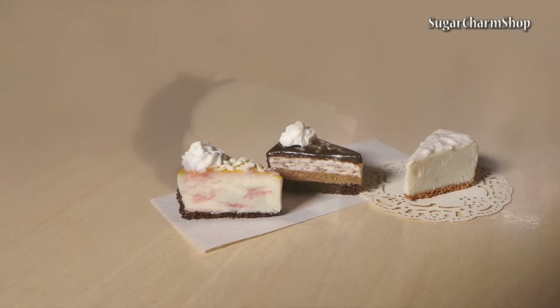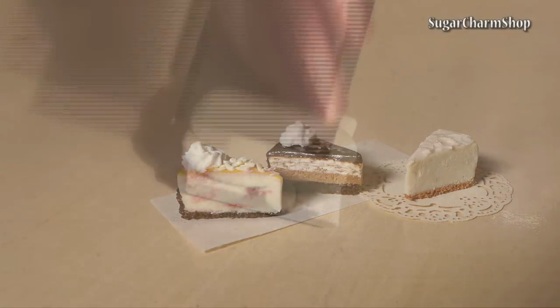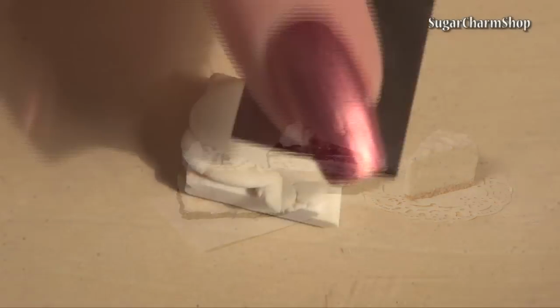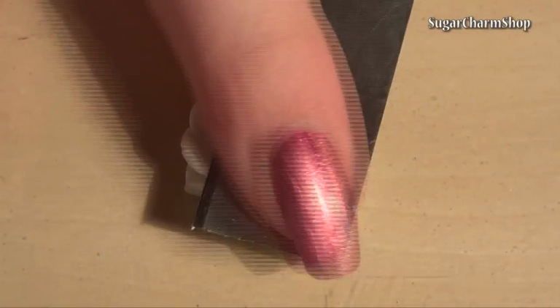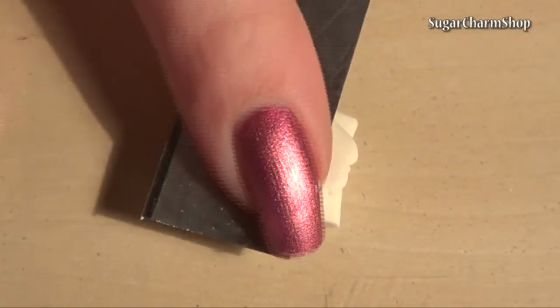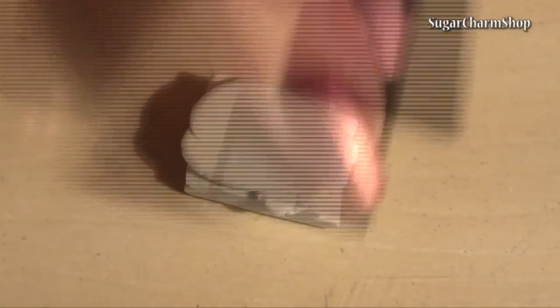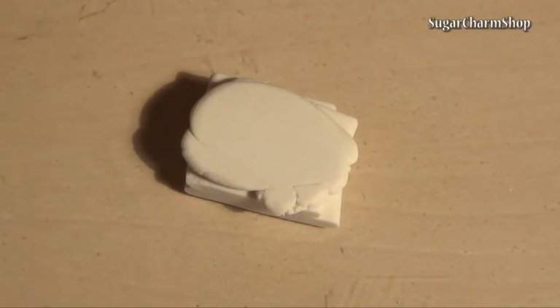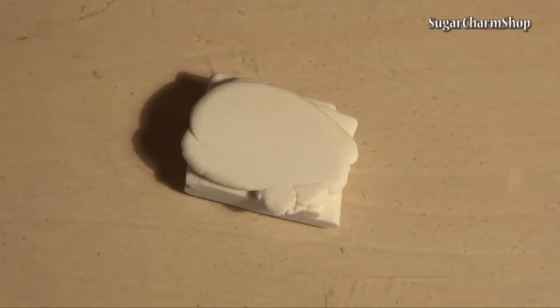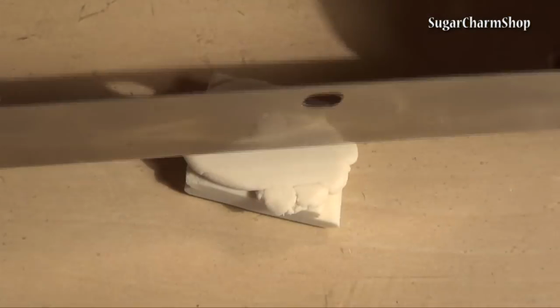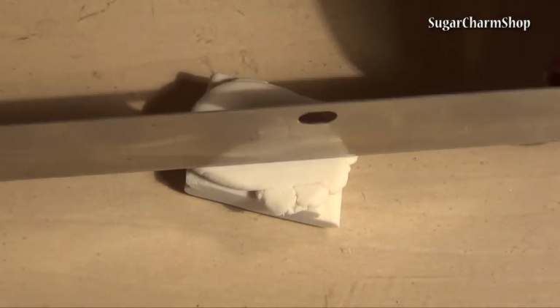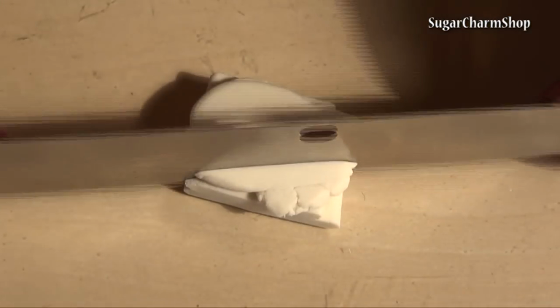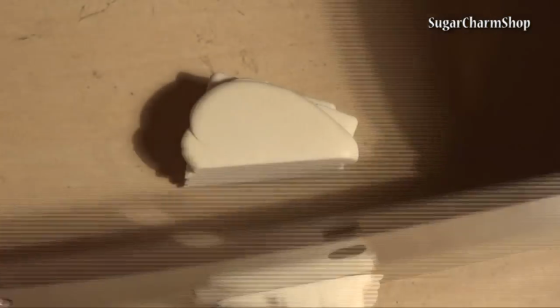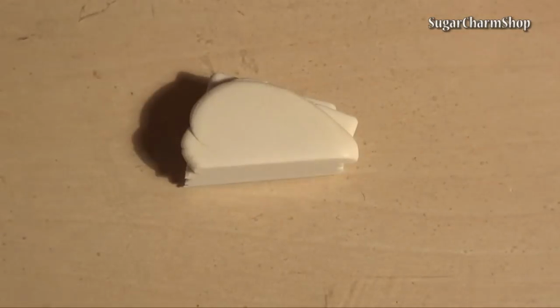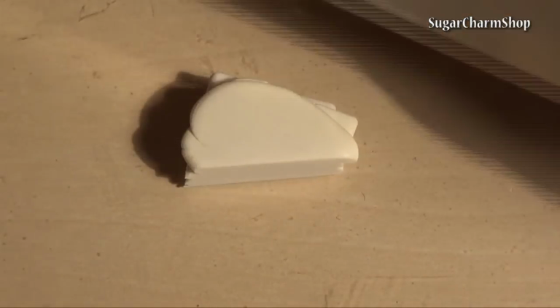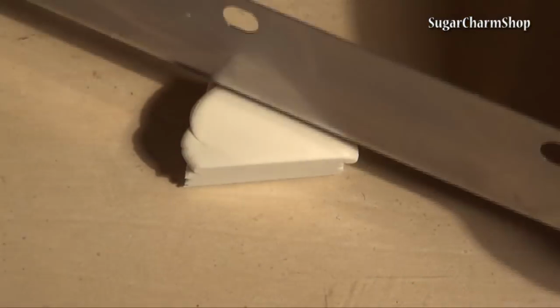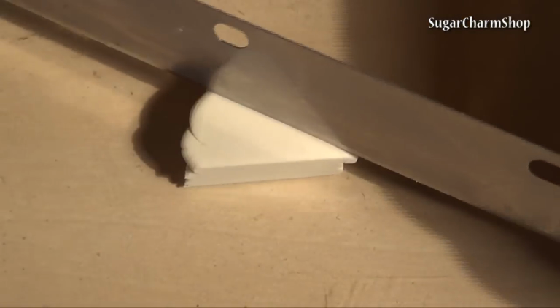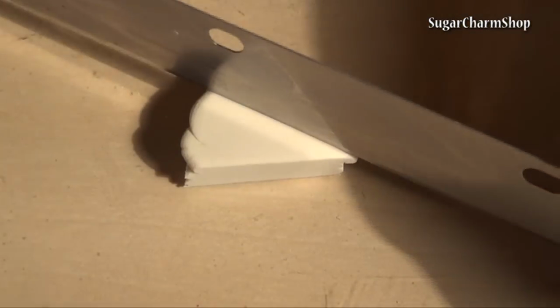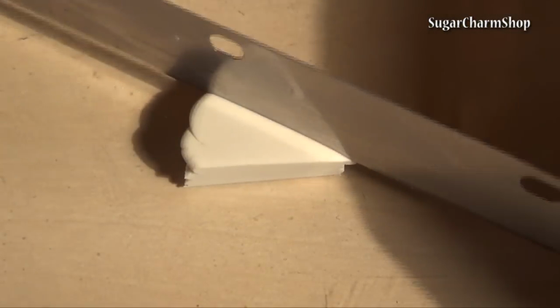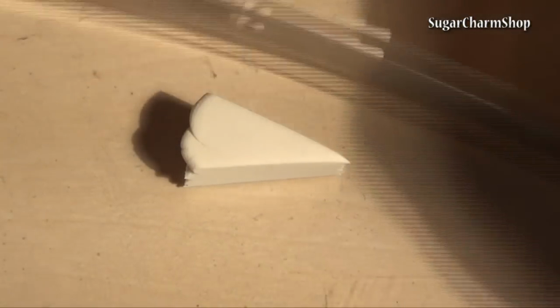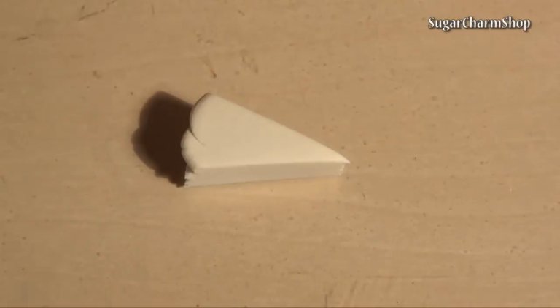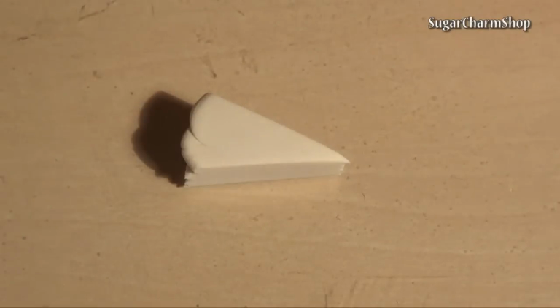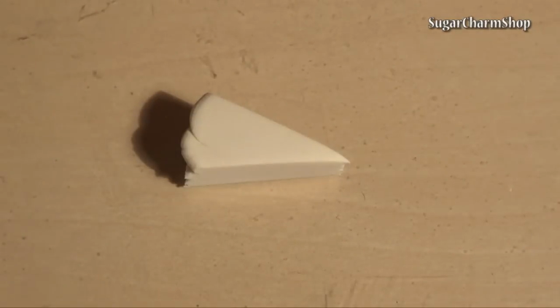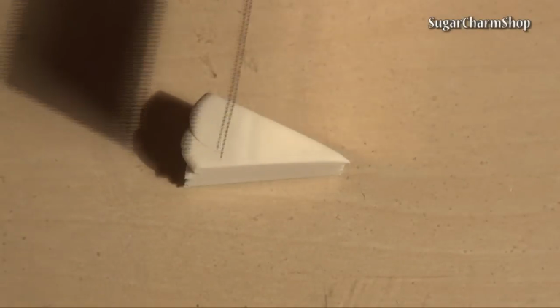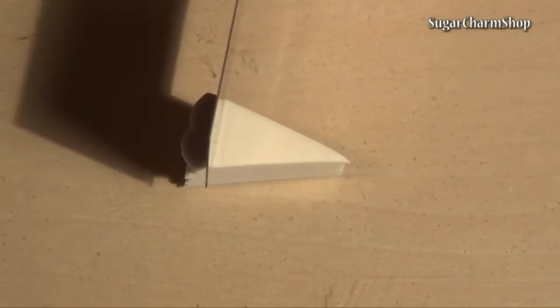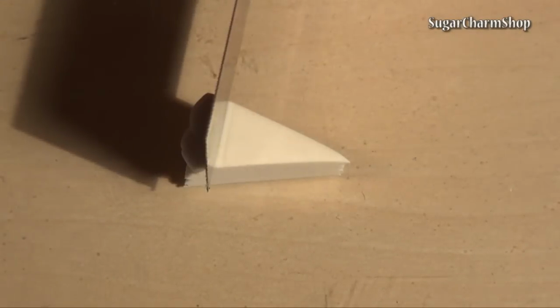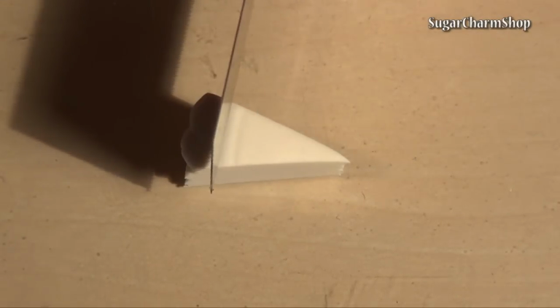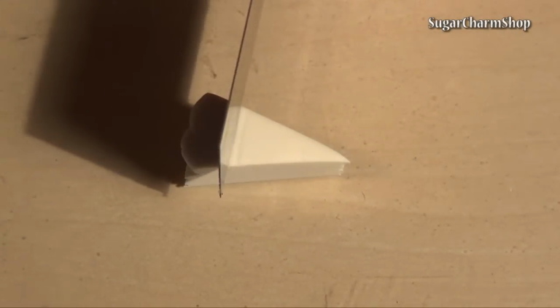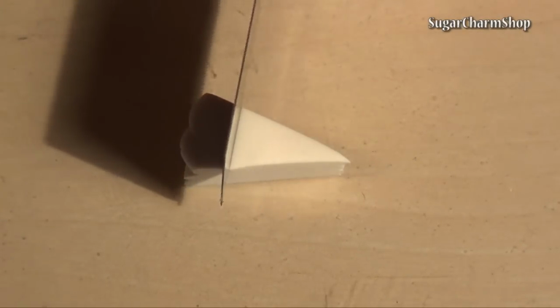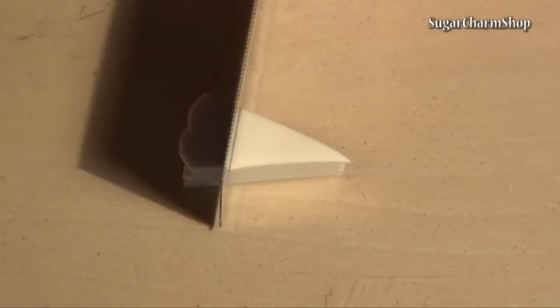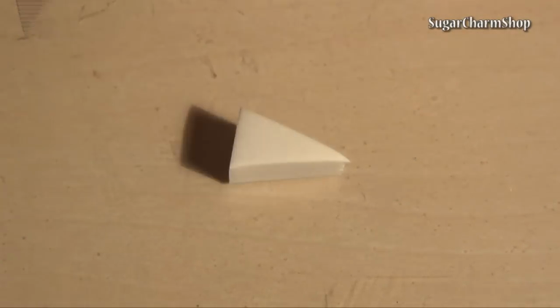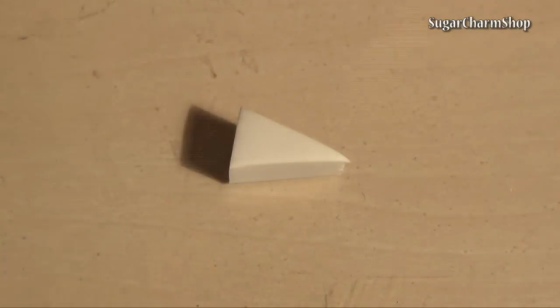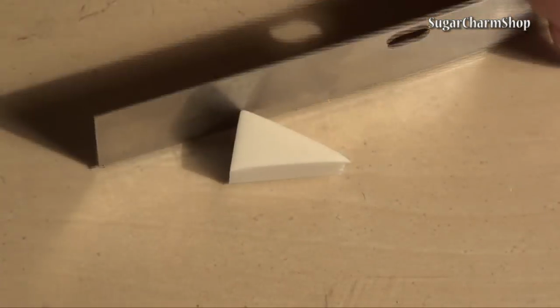Begin by creating the layers for each slice. For the original cheesecake you will need an off-white for the cheesecake itself and an orangey-brown color for the graham cracker crust.